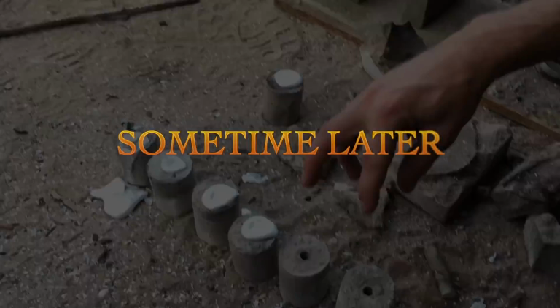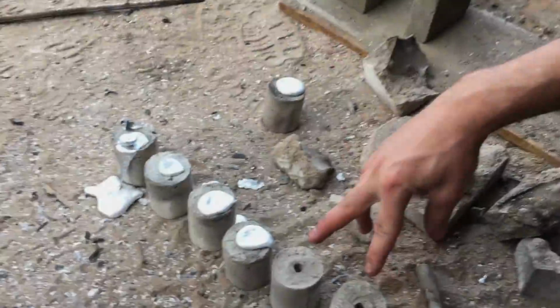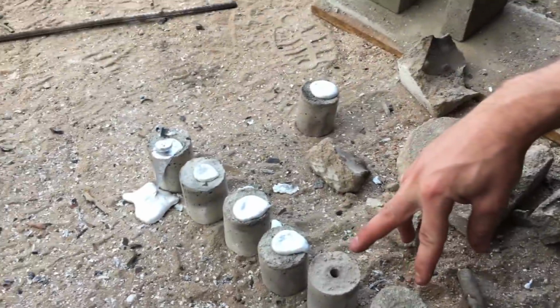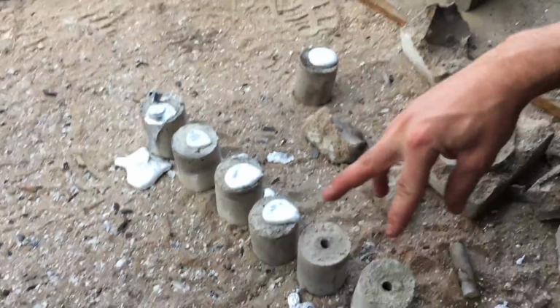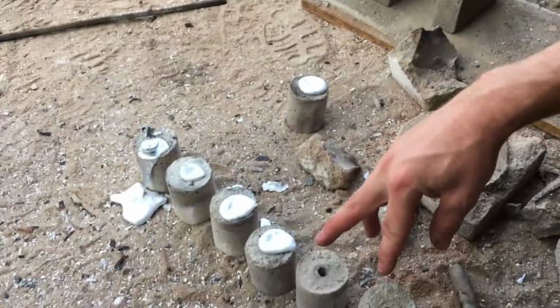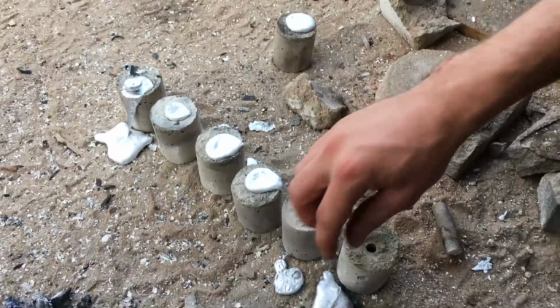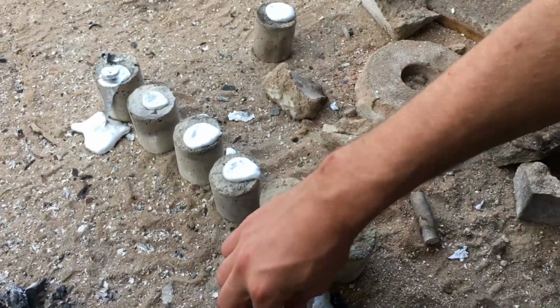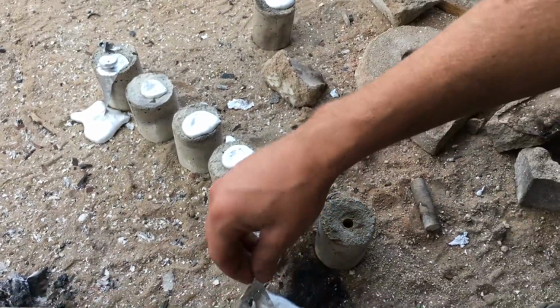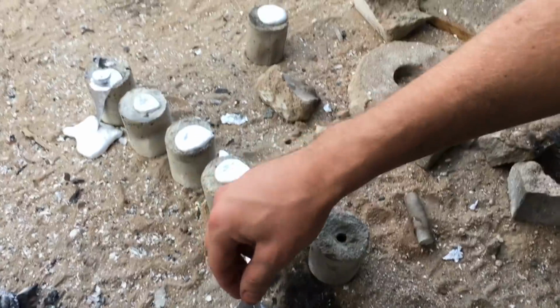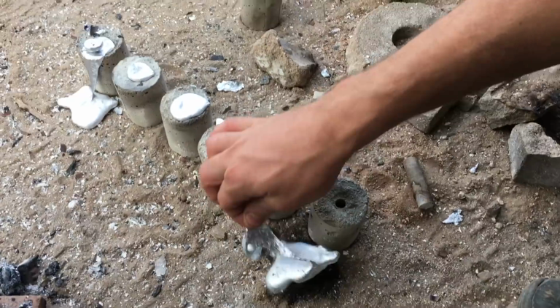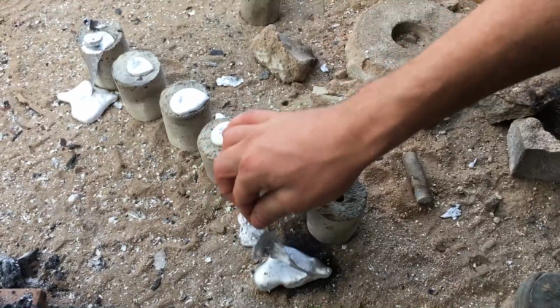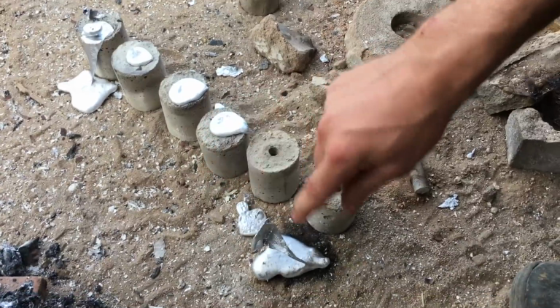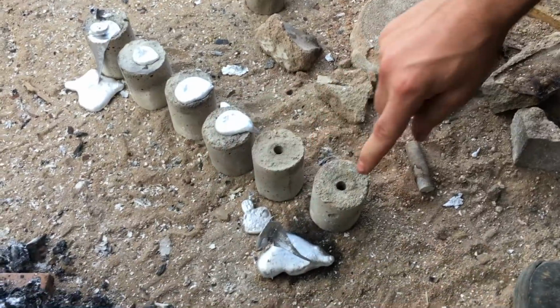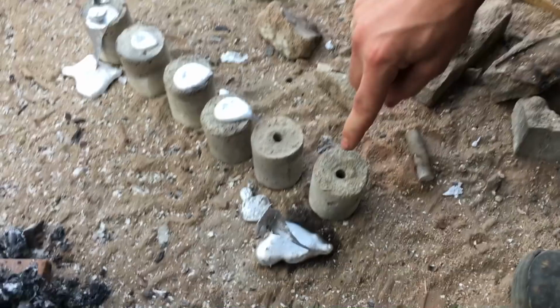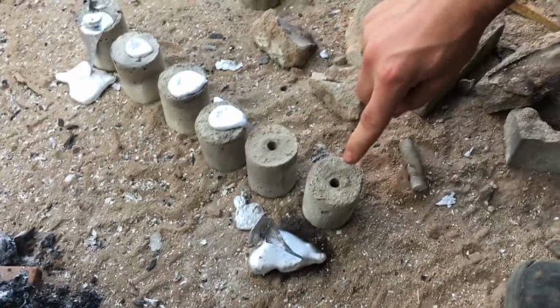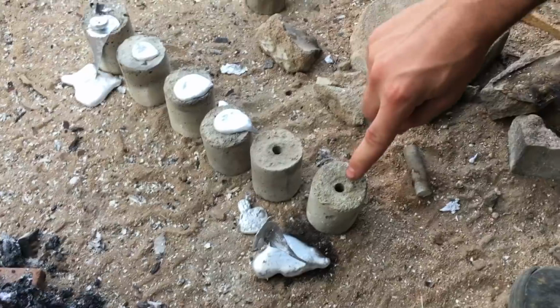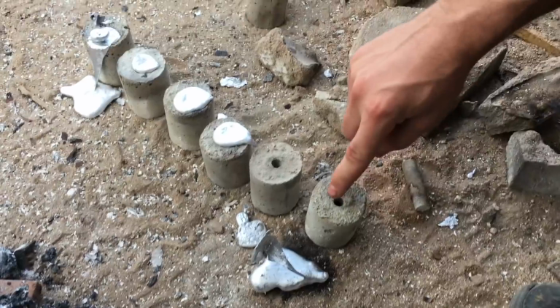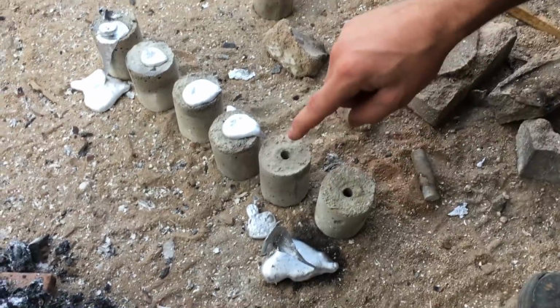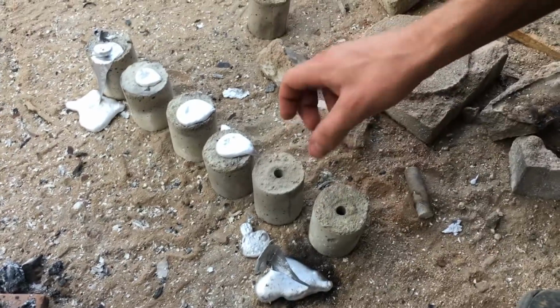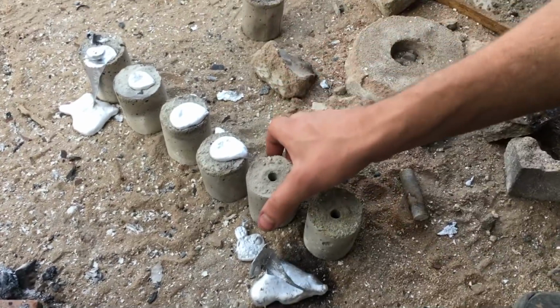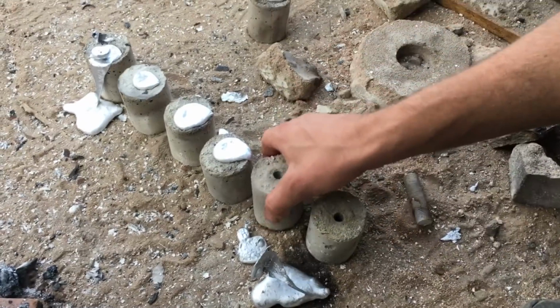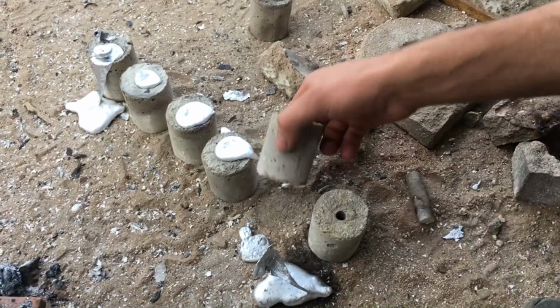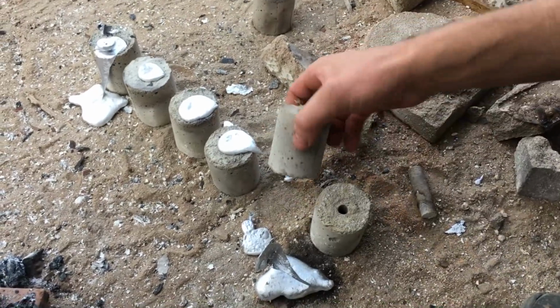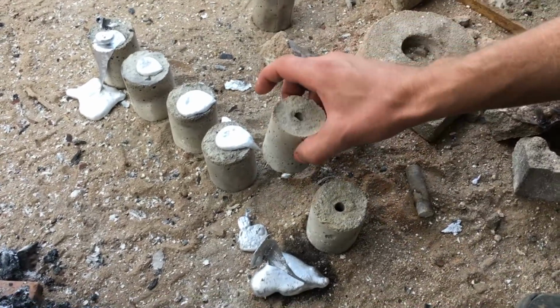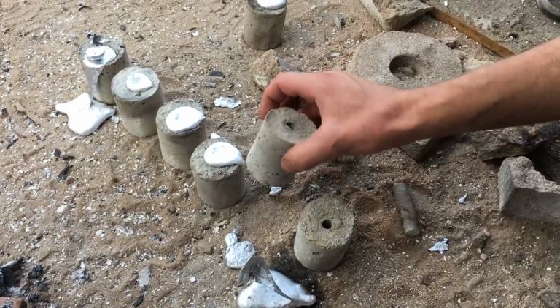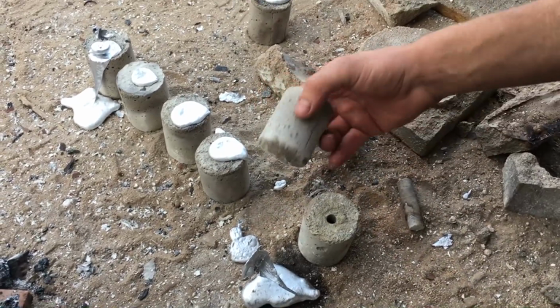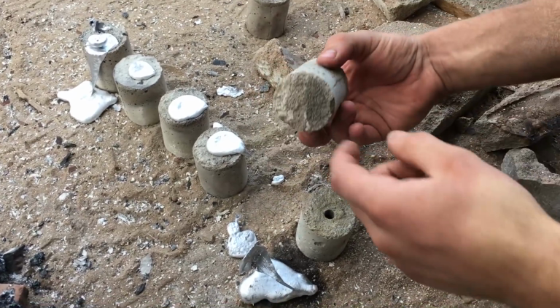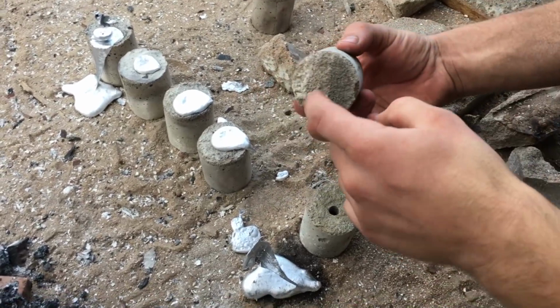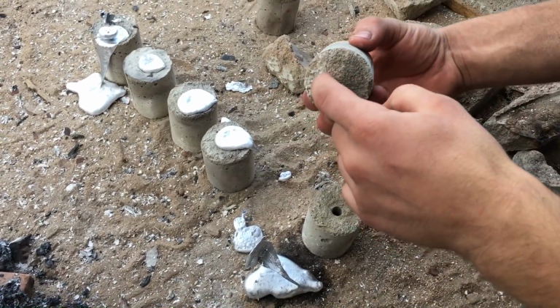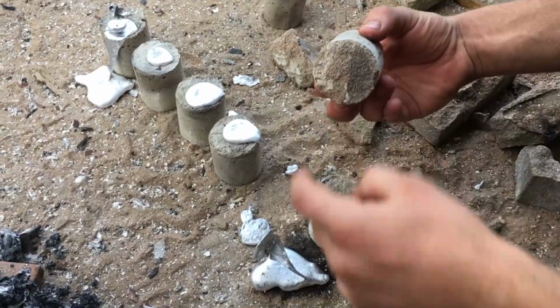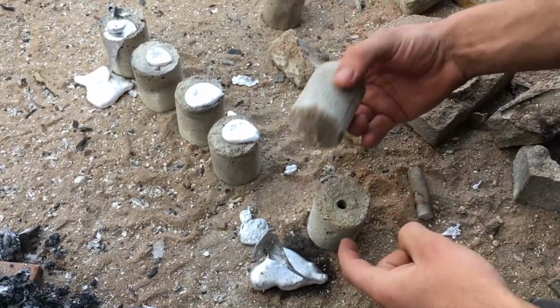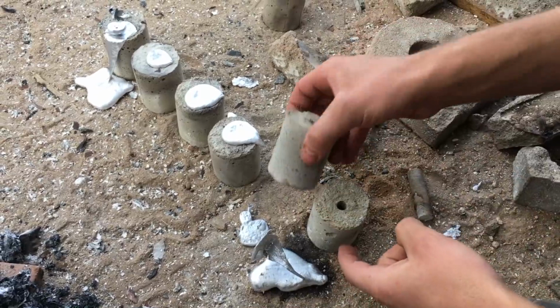These two did not pour. The aluminum just sat right on top of it. I think the problem was we didn't have air vents. So we're going to put a hole down there so that we can have an air vent.